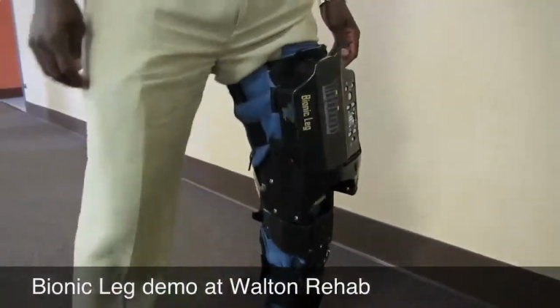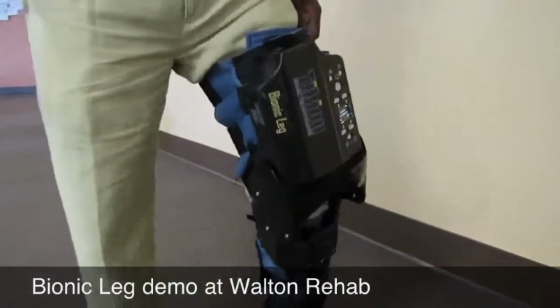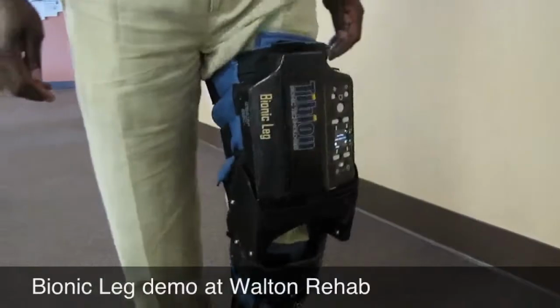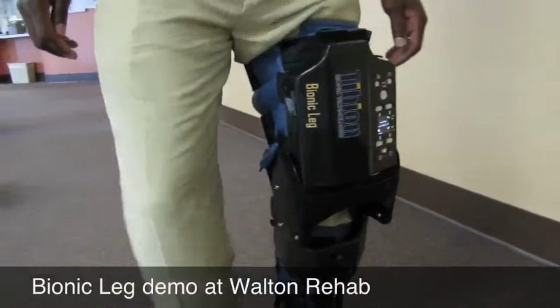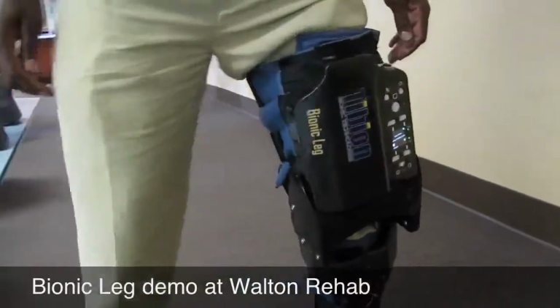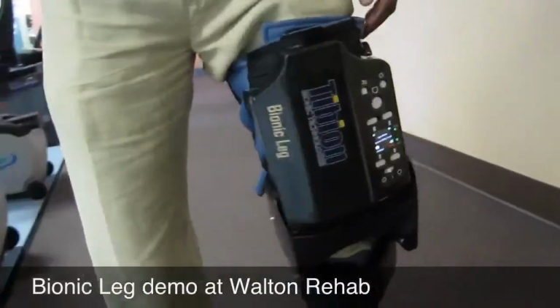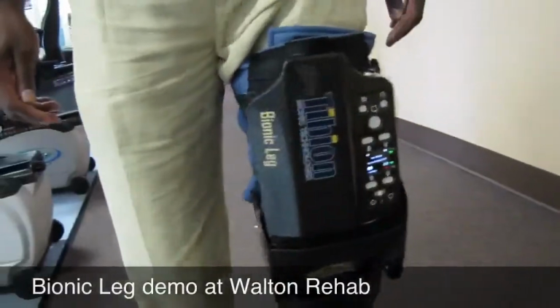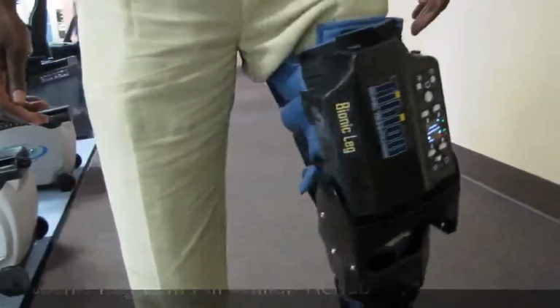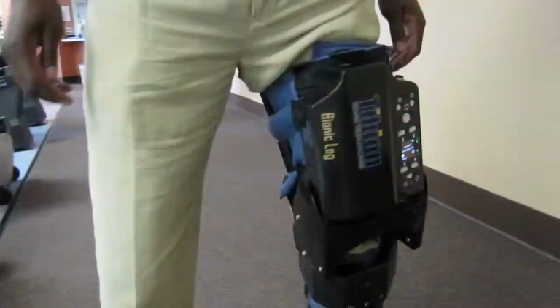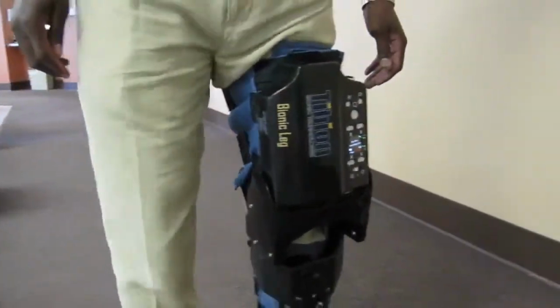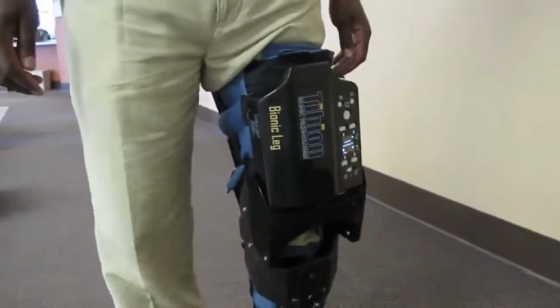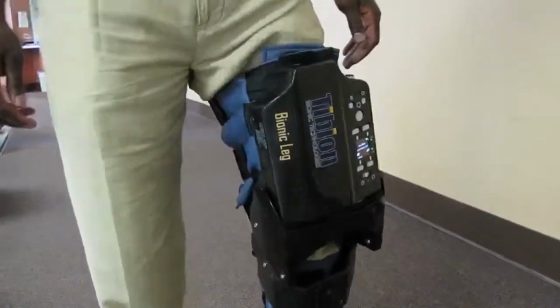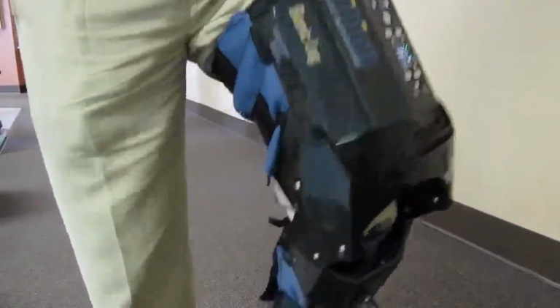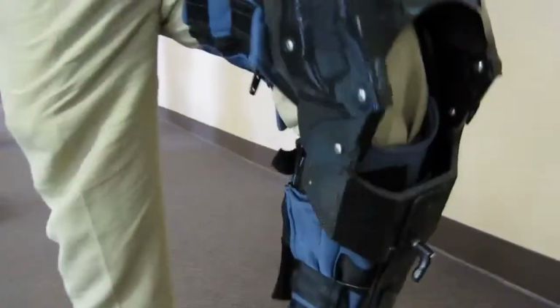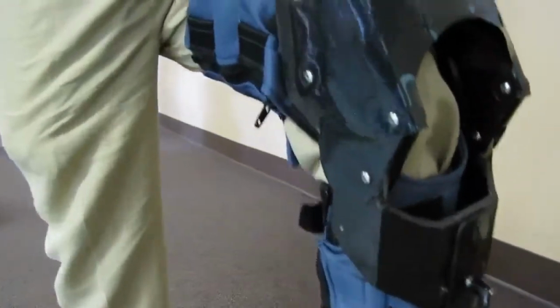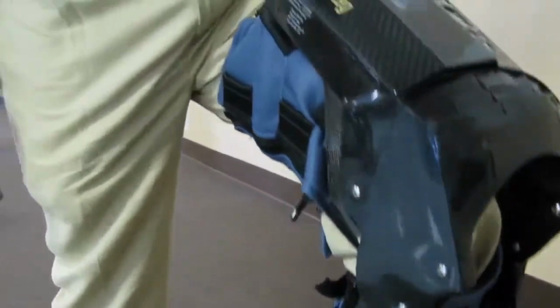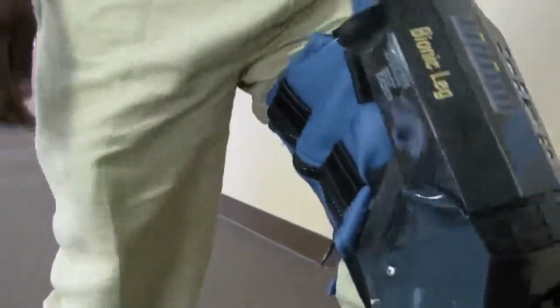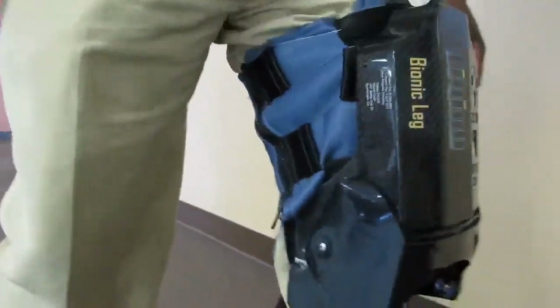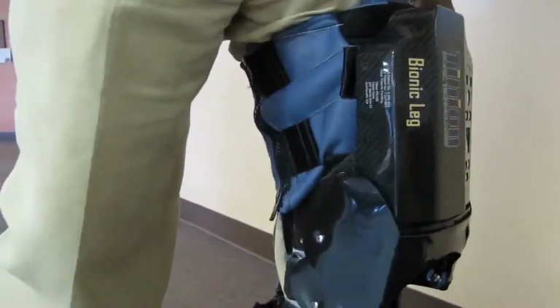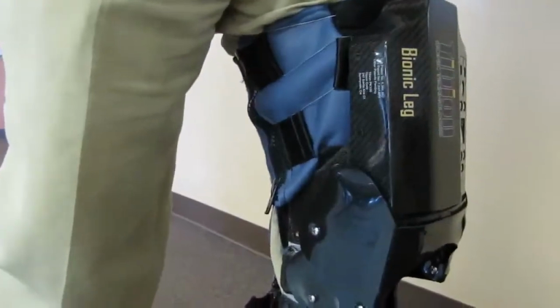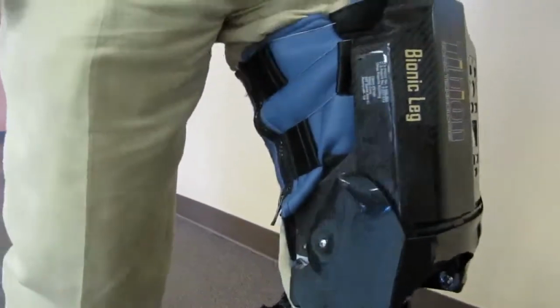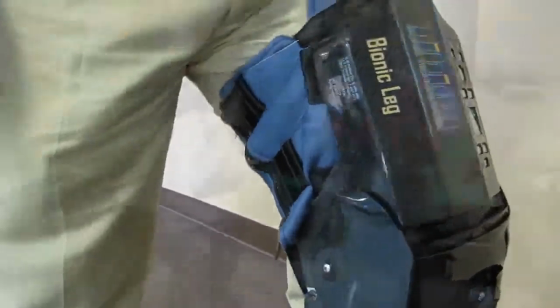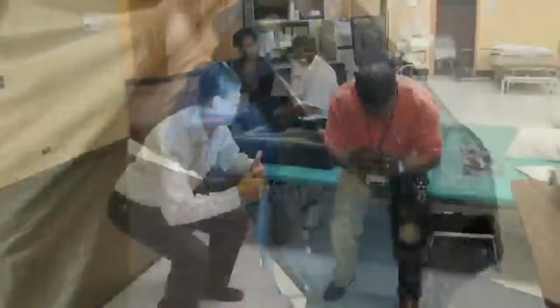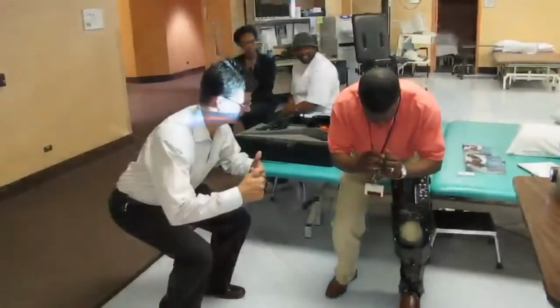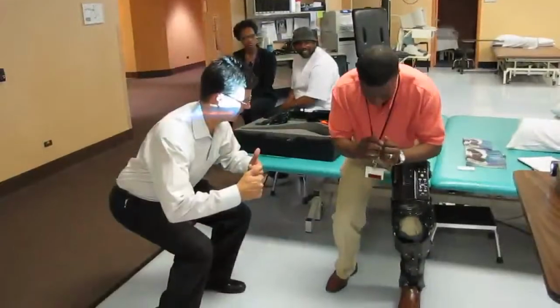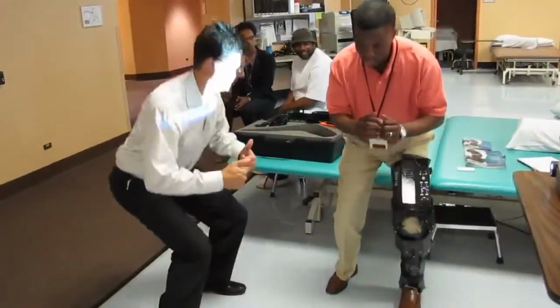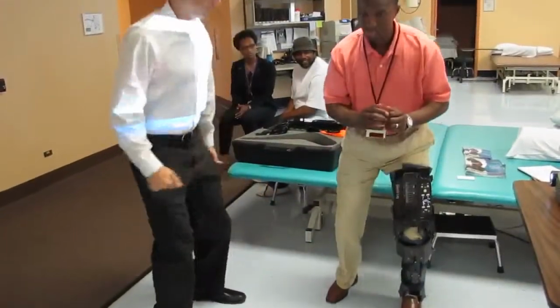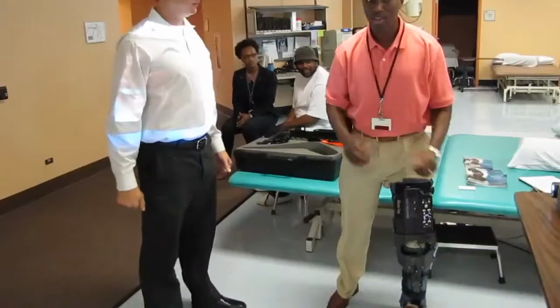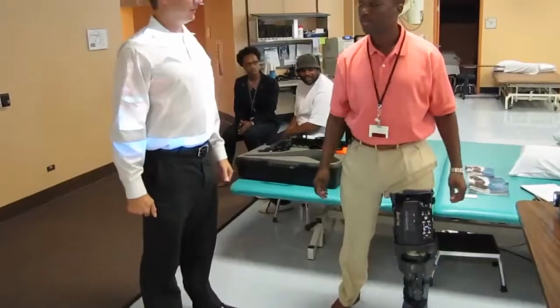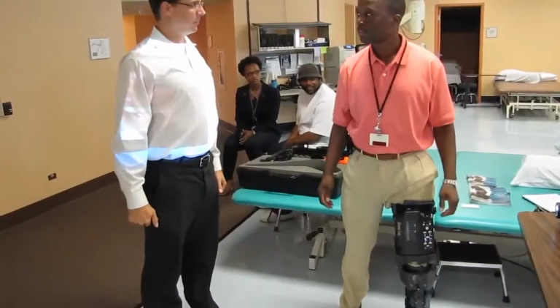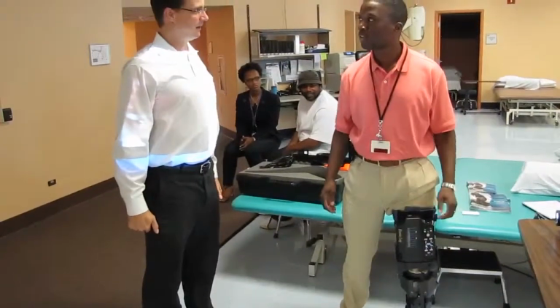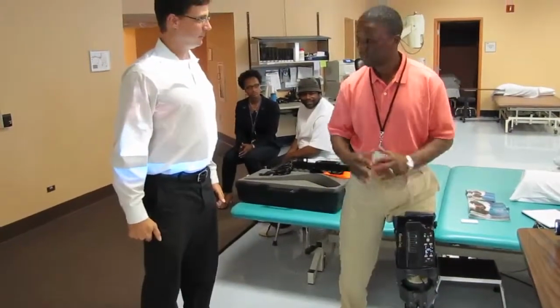I can feel the resistance in flexion, and when you put weight on it, right, so if you put weight...